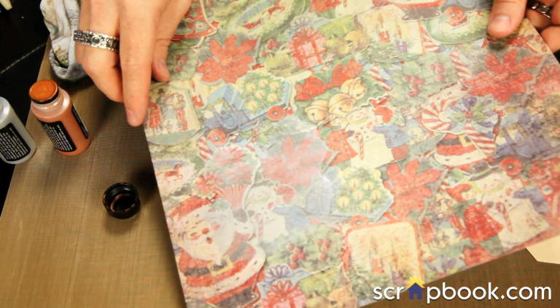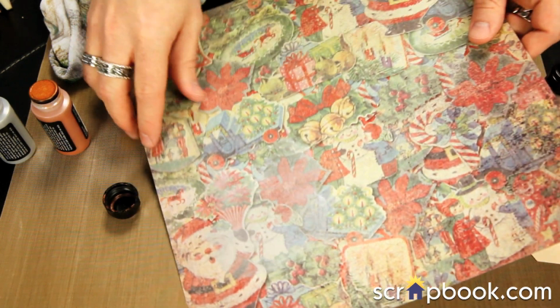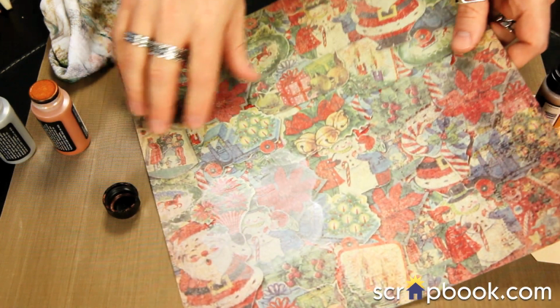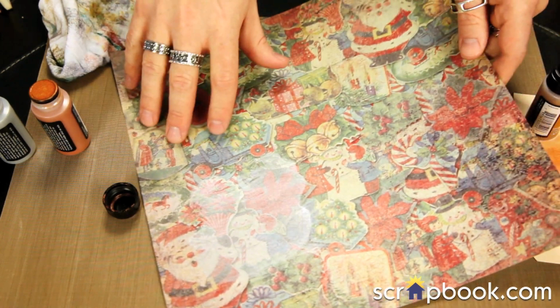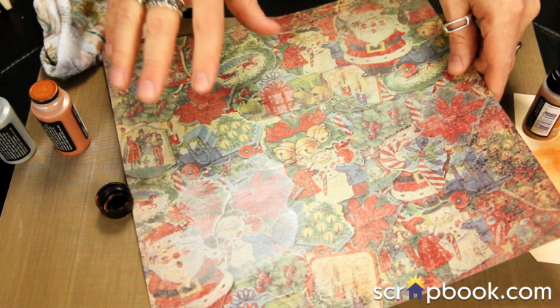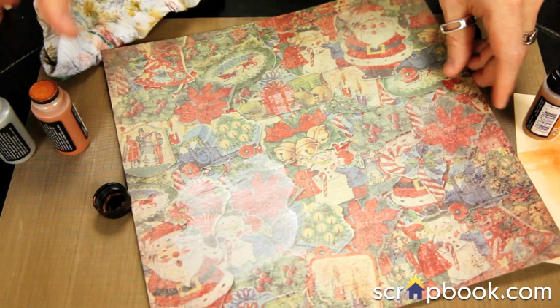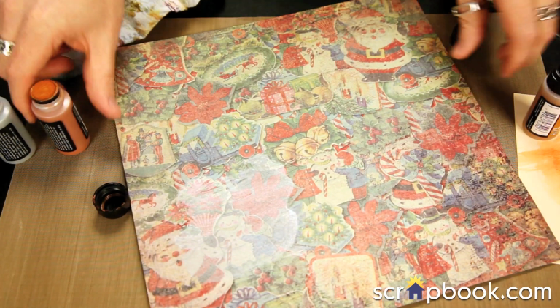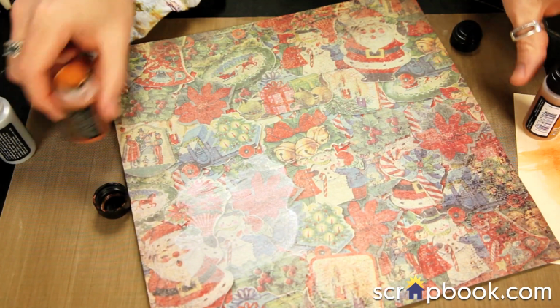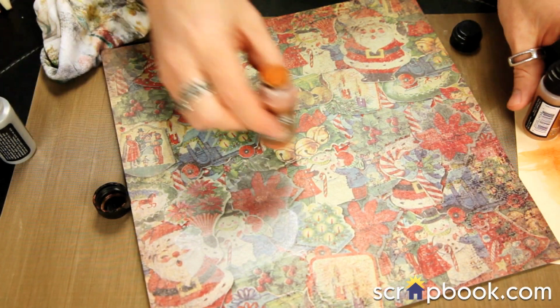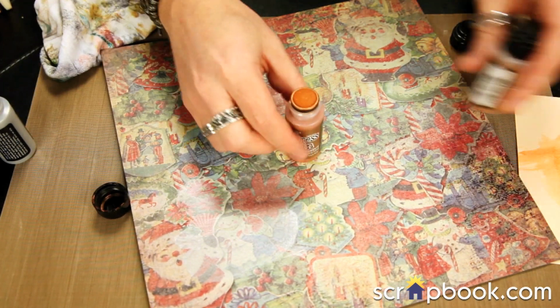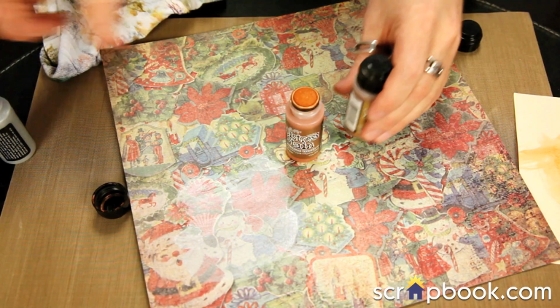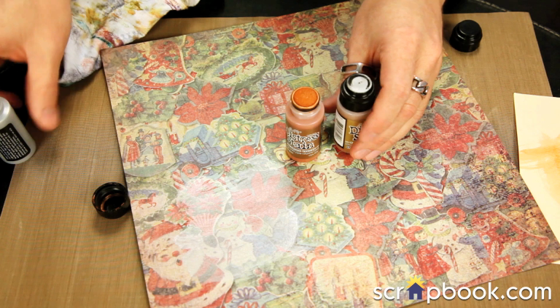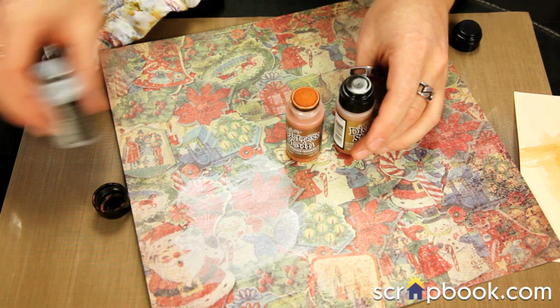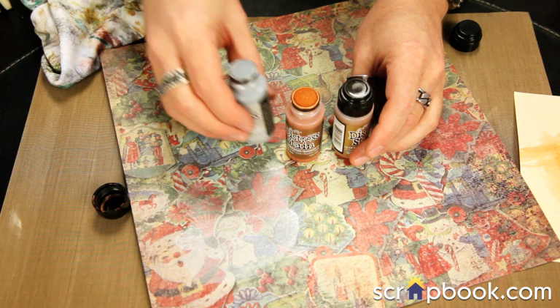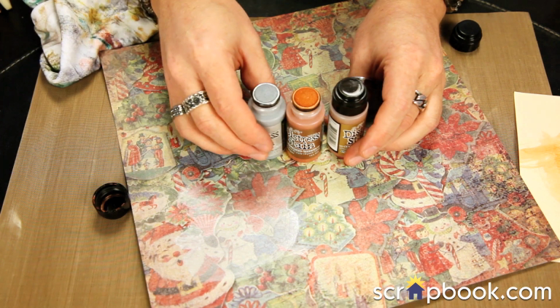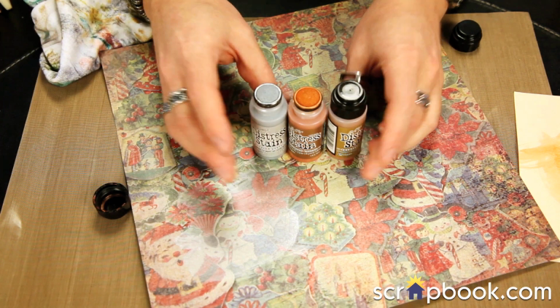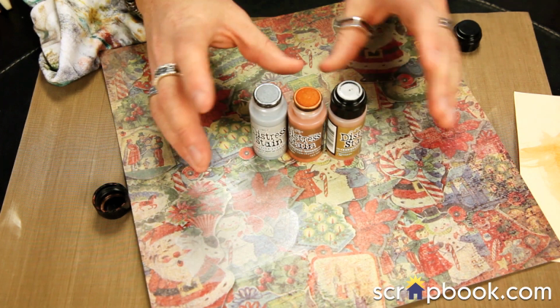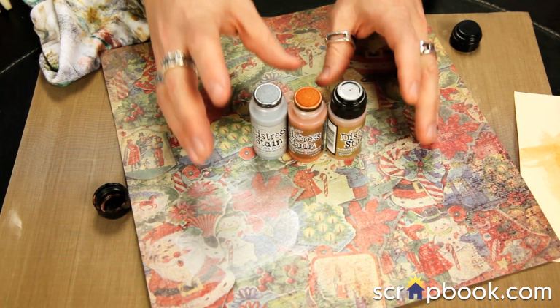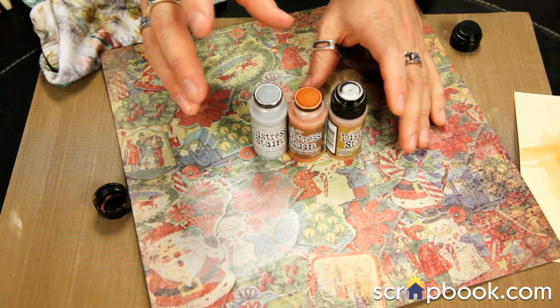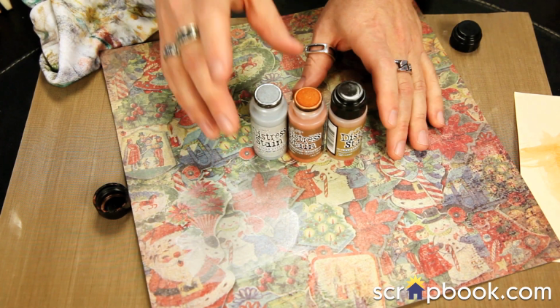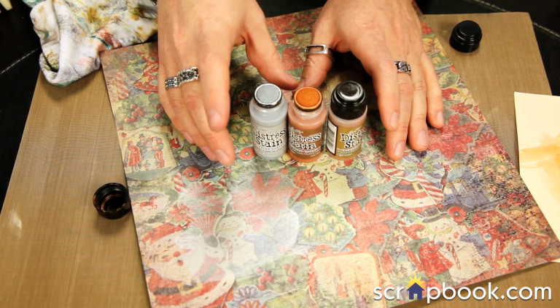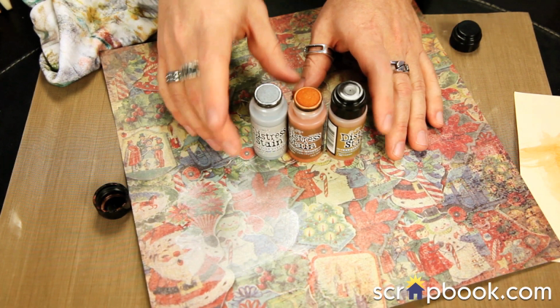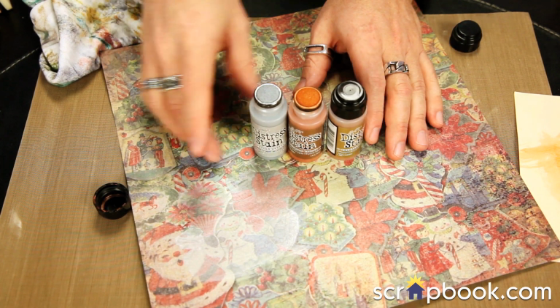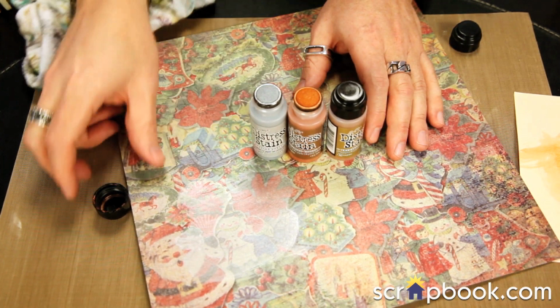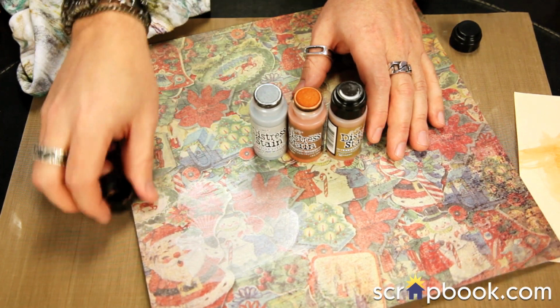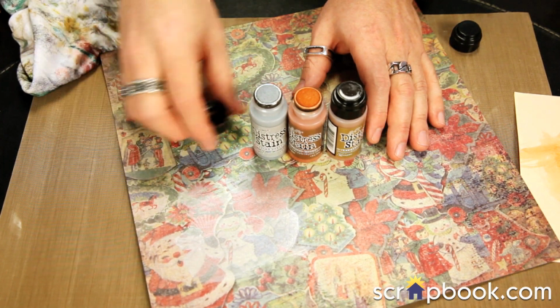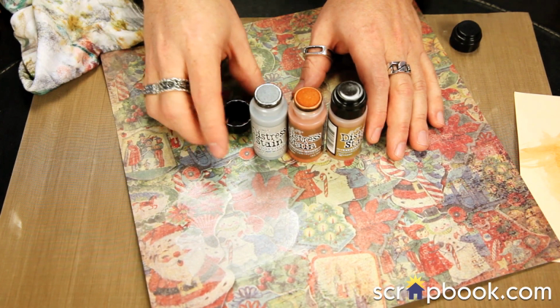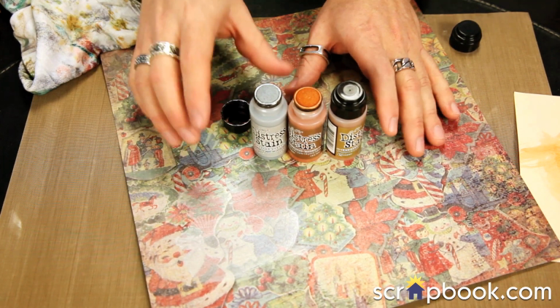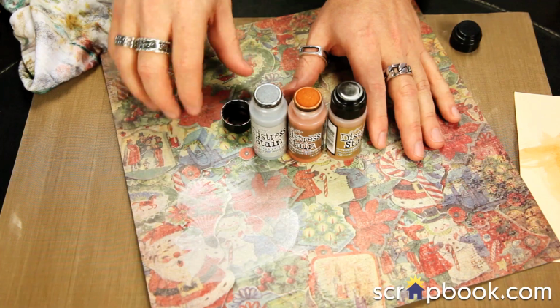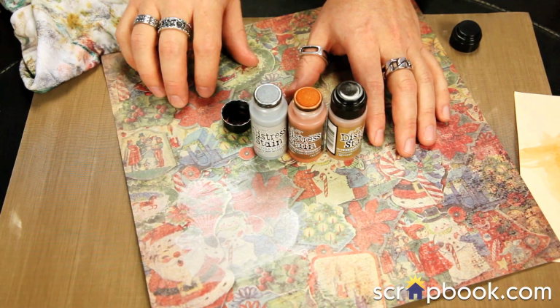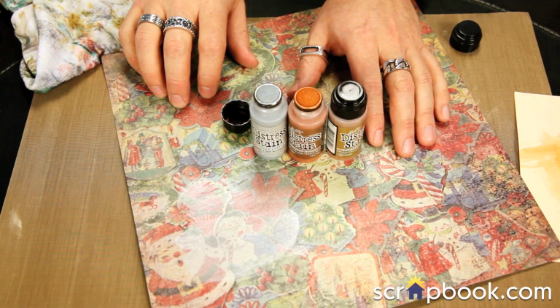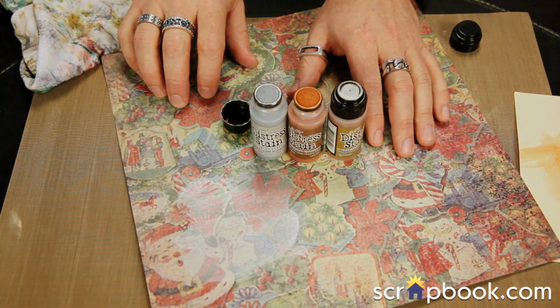Pretty simple to do. And of course these metallic stains also work with other great distress products, including your ink pads and stains, so I'll show a little bit more on how you can work with those for all the layers.